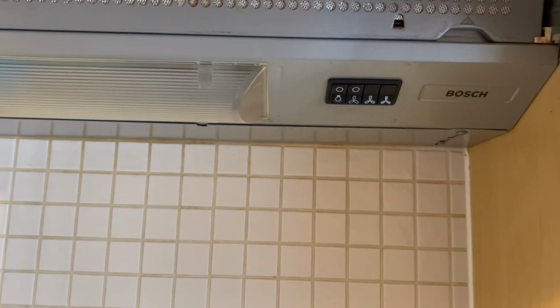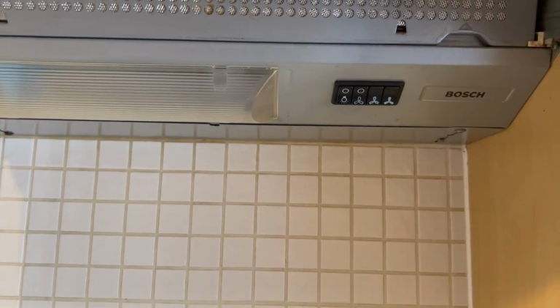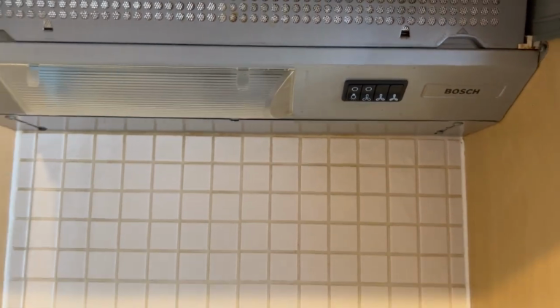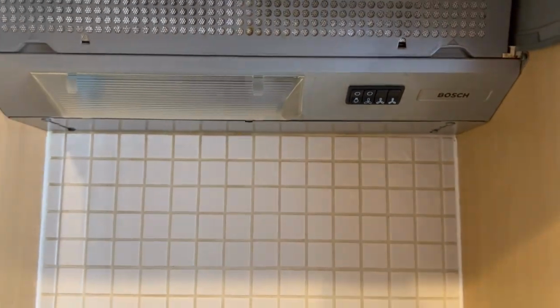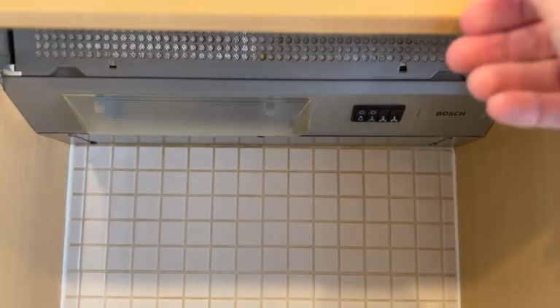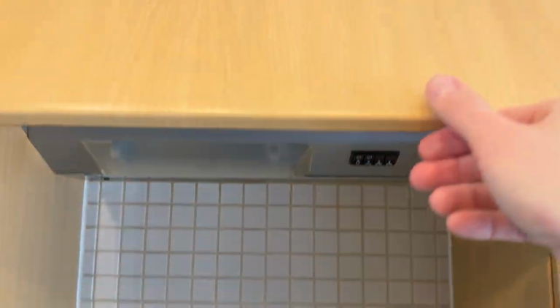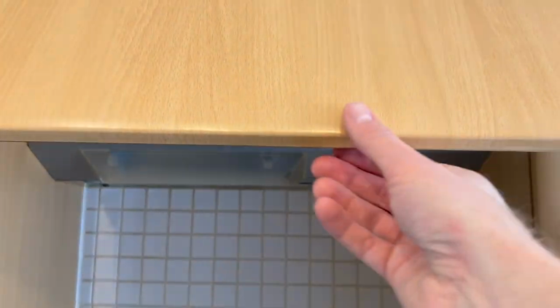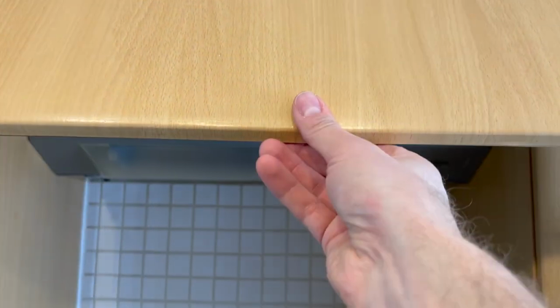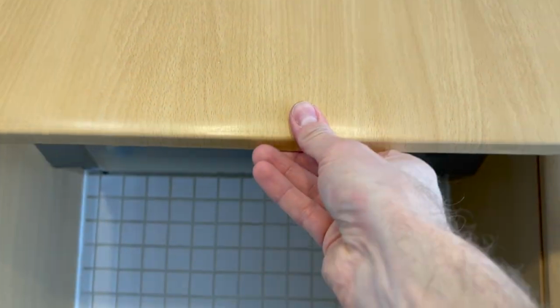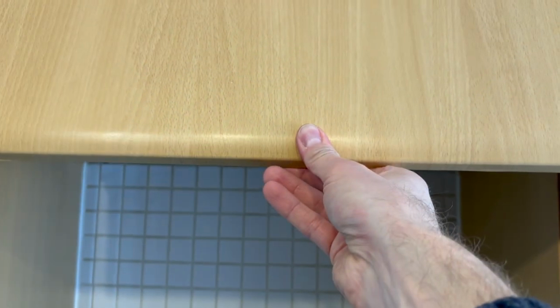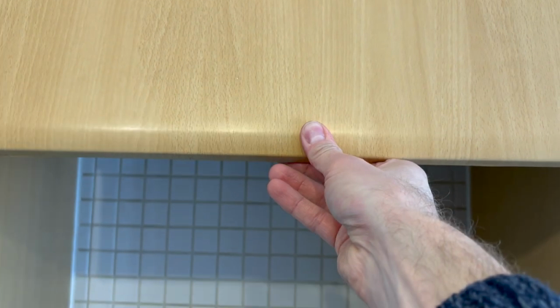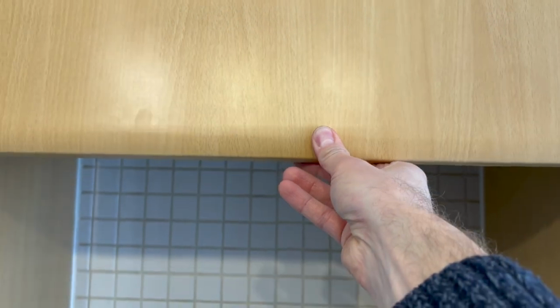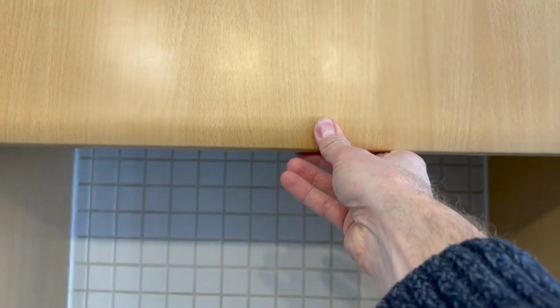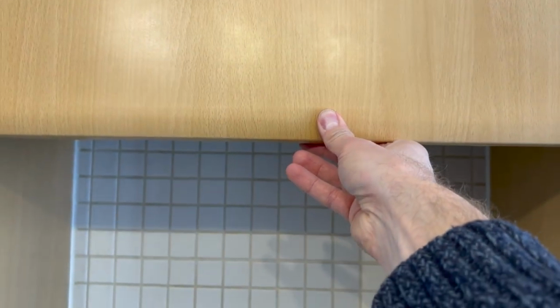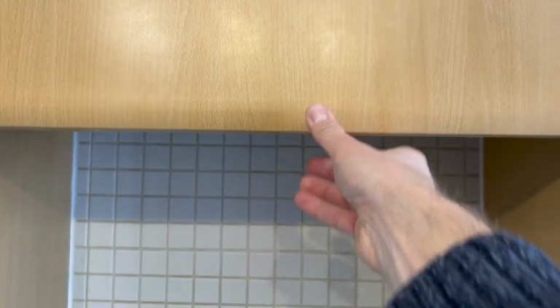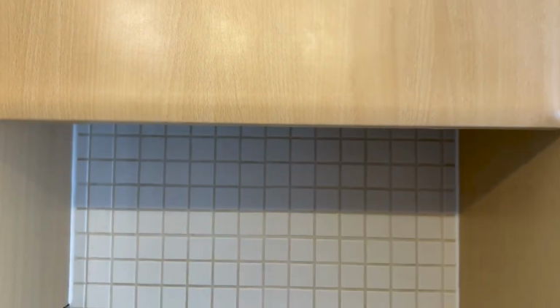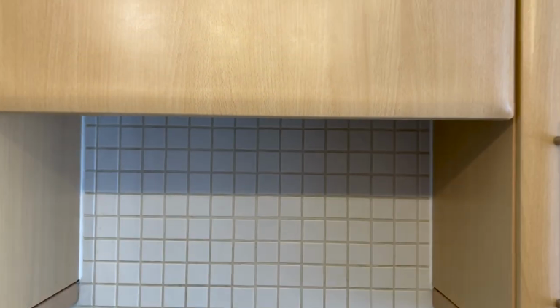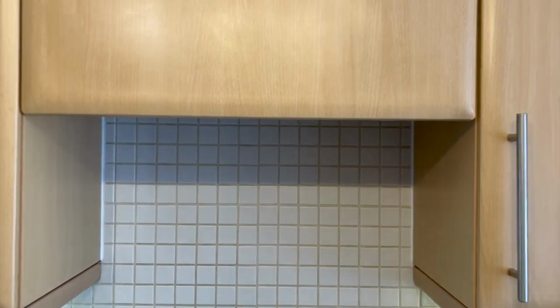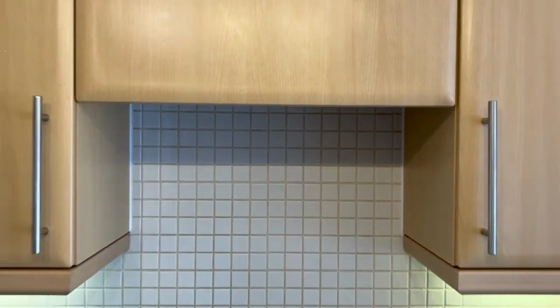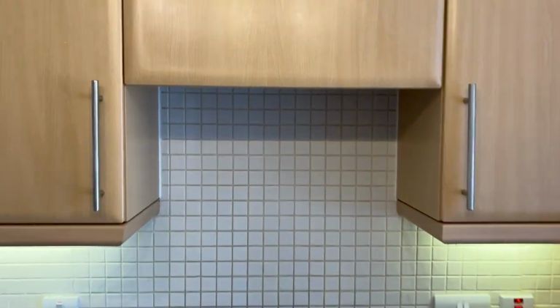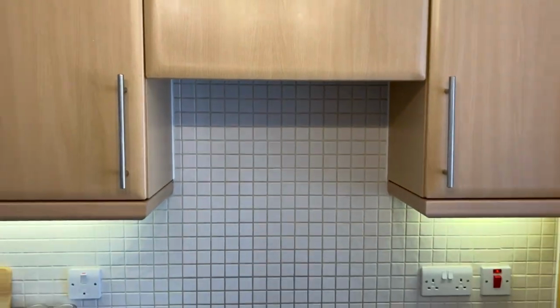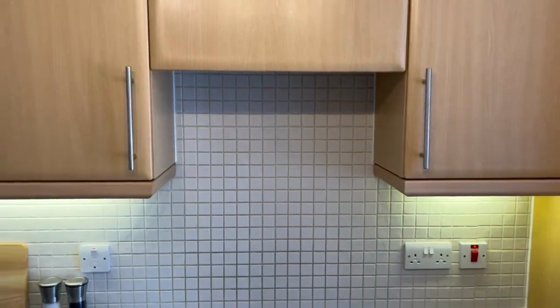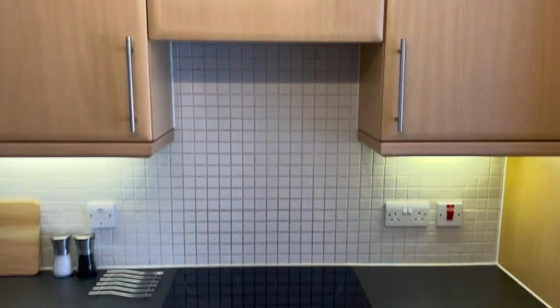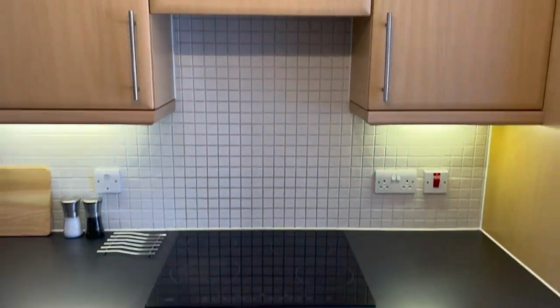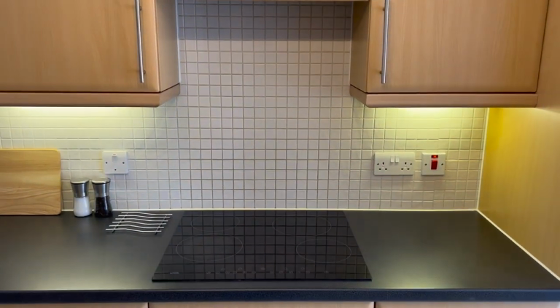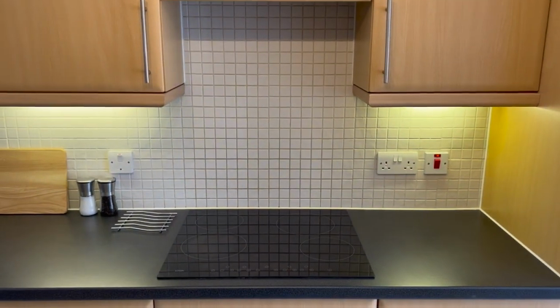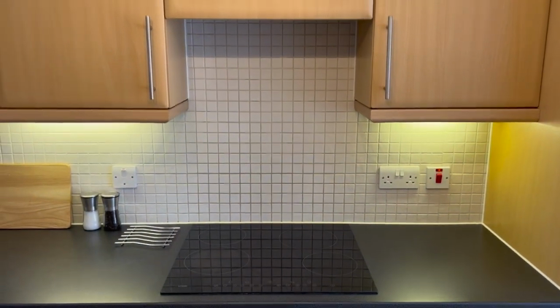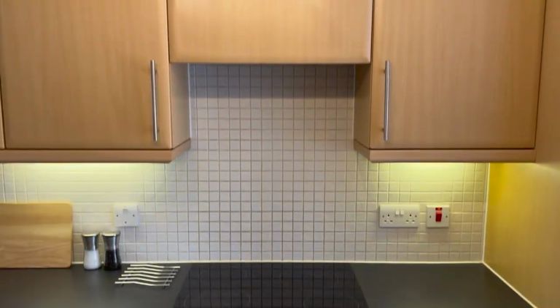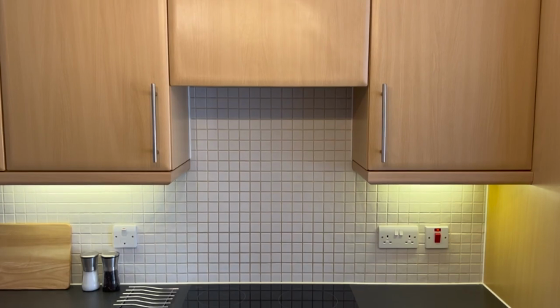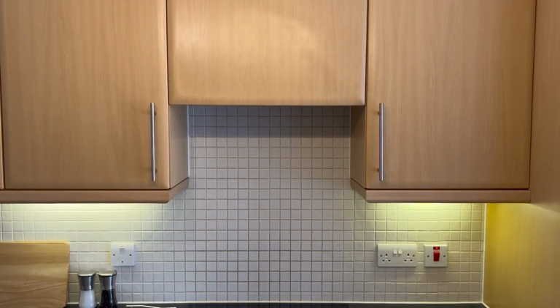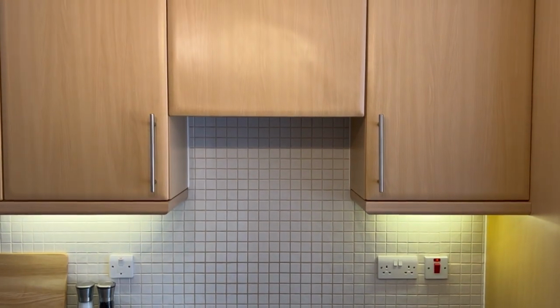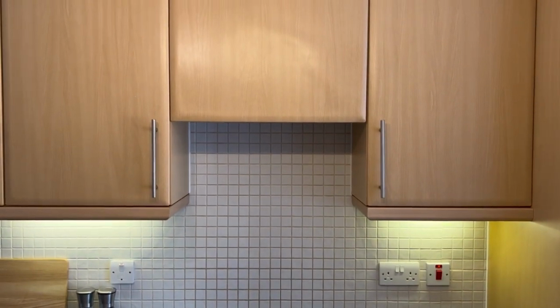And when you're finished just push this shut again. And that's how to use the extractor fan over the hob. Thank you.